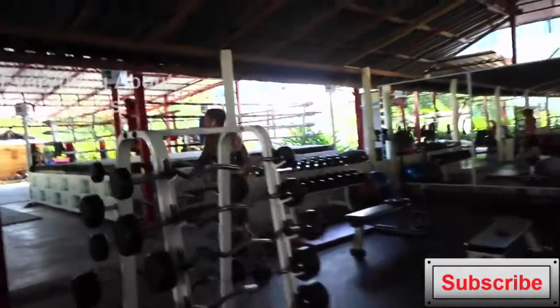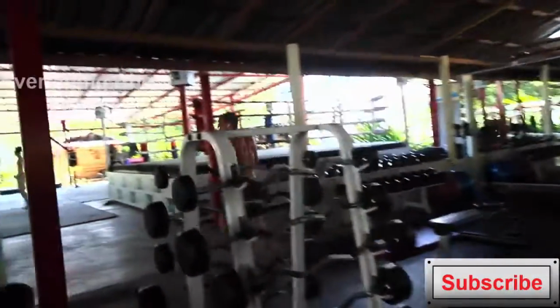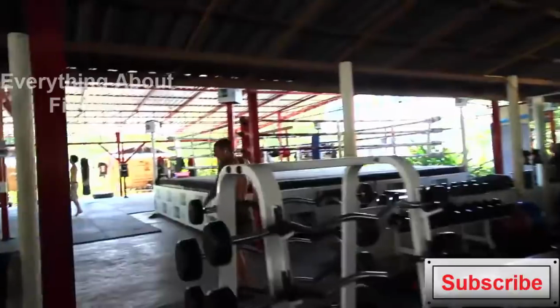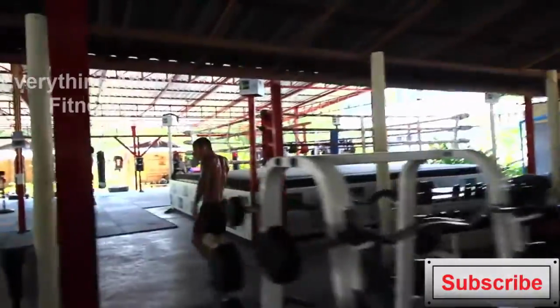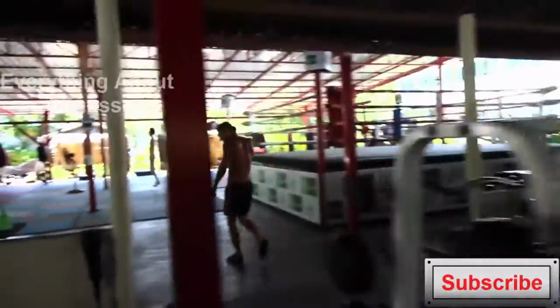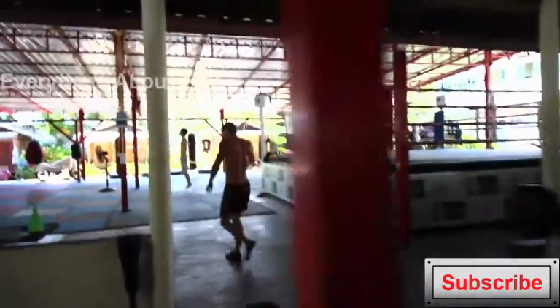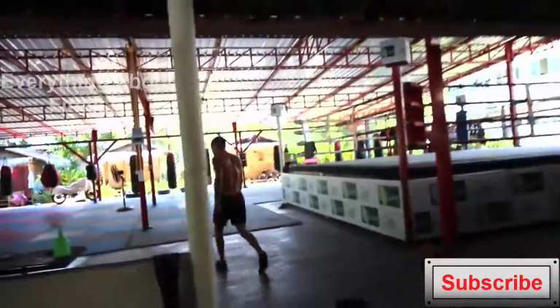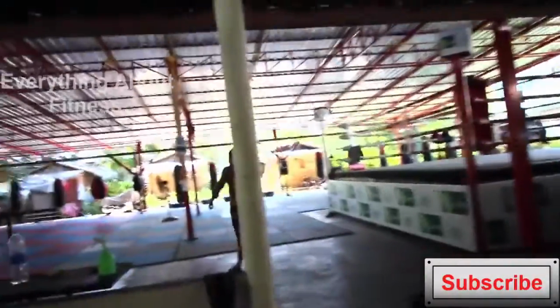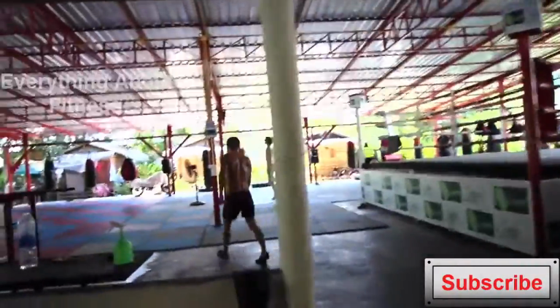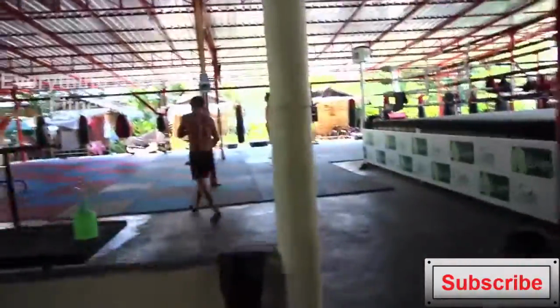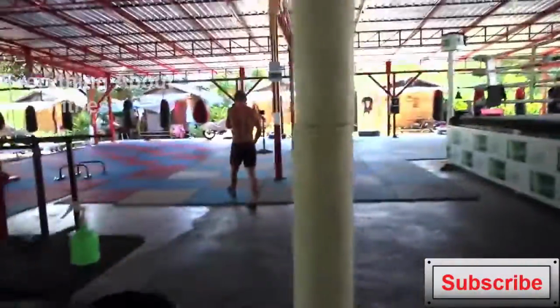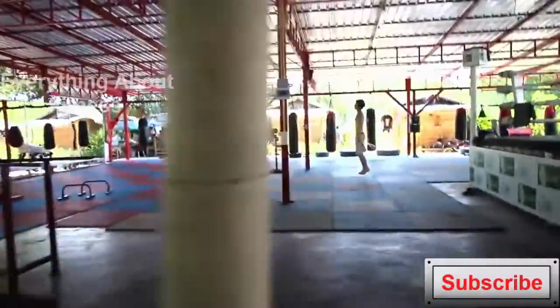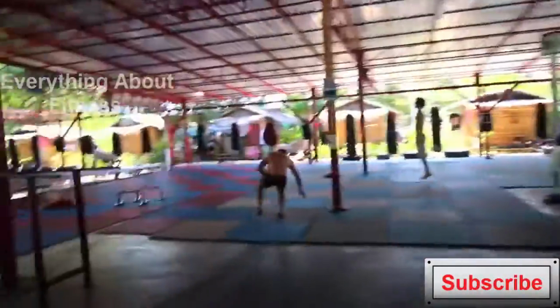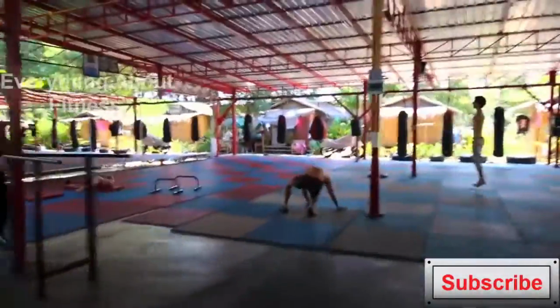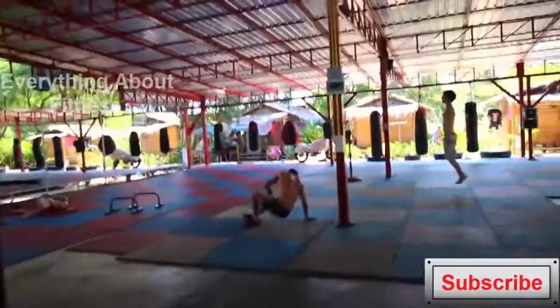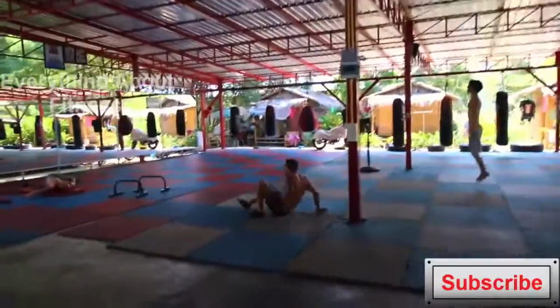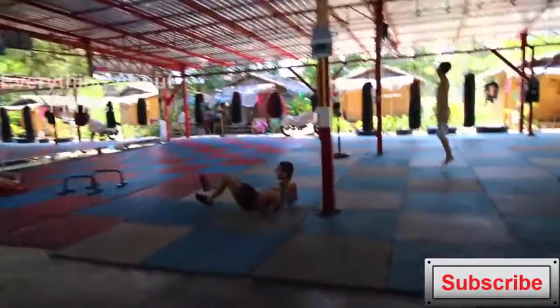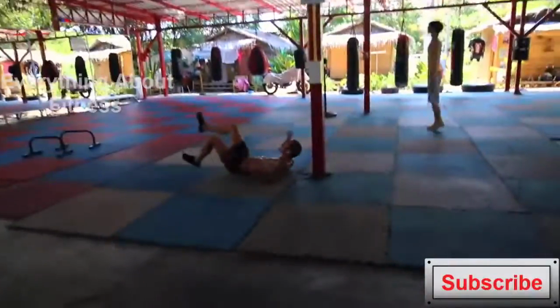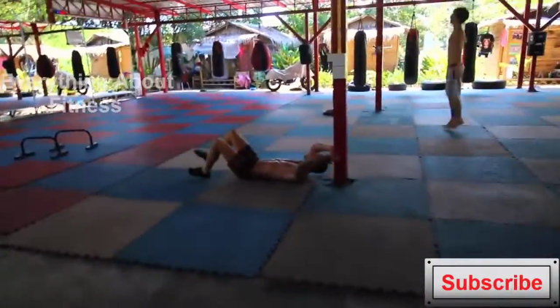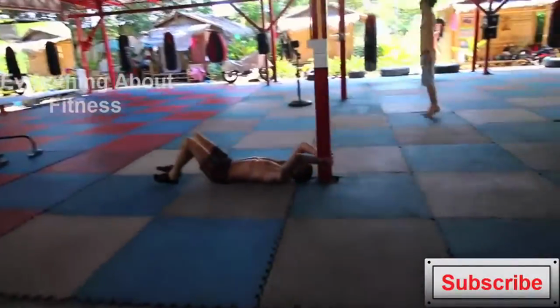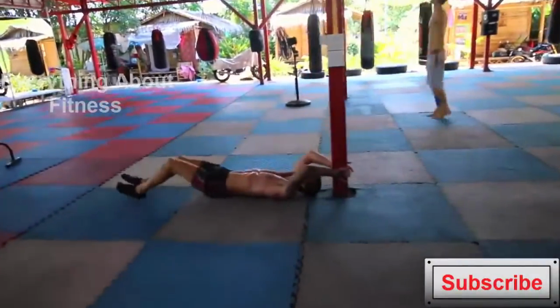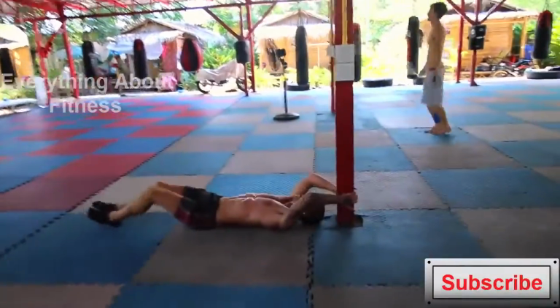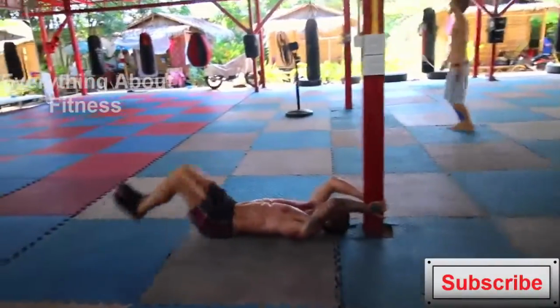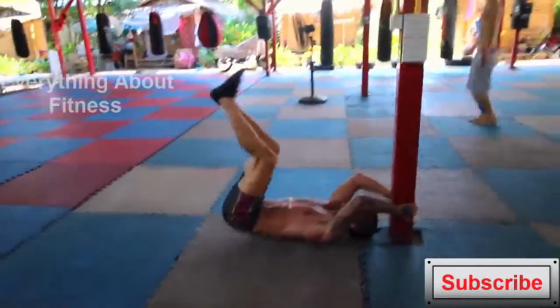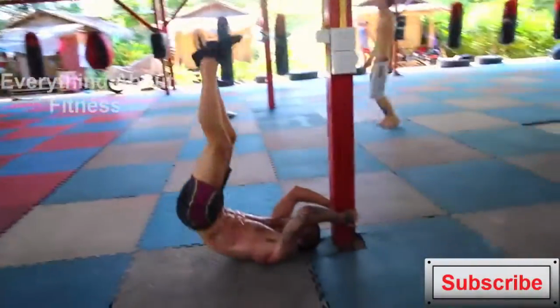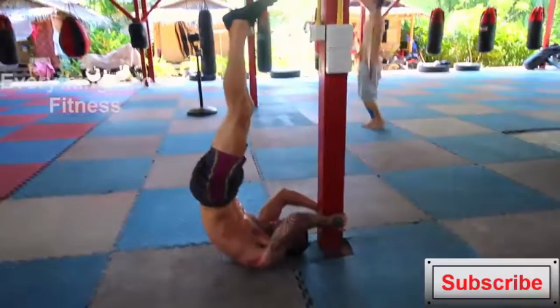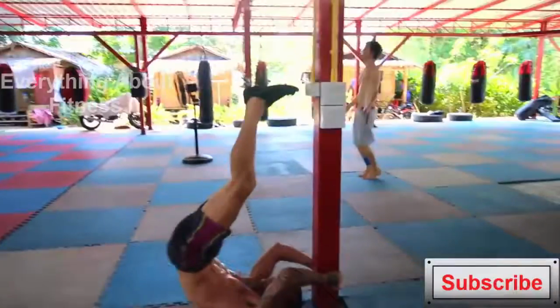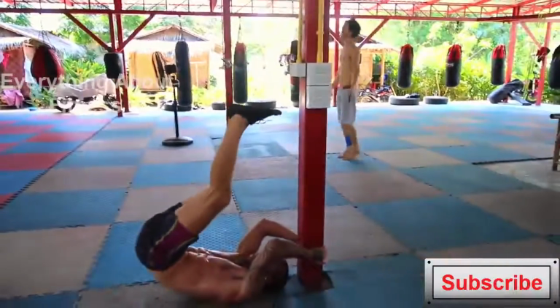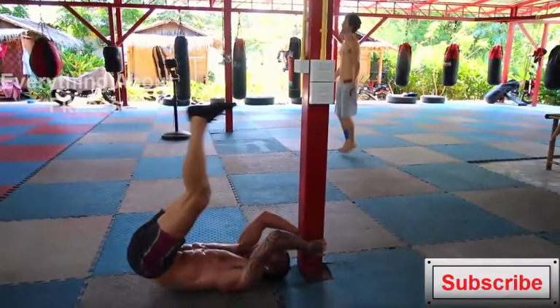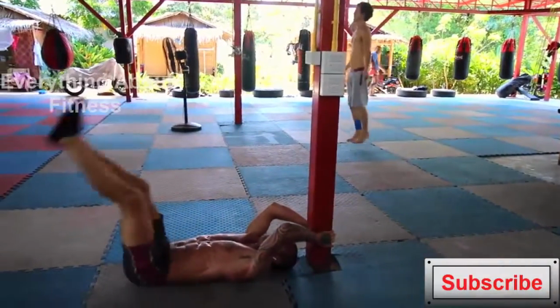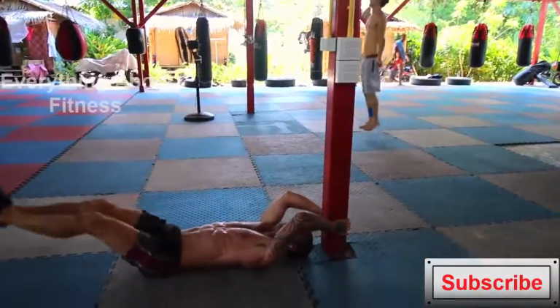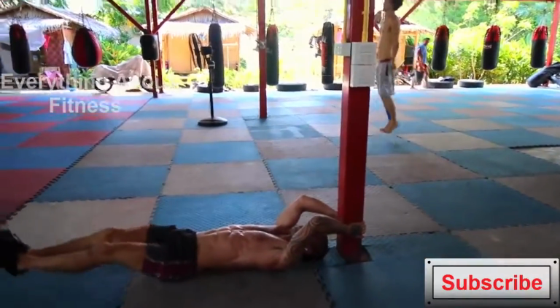As always with my ab exercises I try and rest as little as possible, so as you can see I'm going straight from one ab exercise to the other. But you don't necessarily need to do this — you've got to remember I'm quite an intermediate with ab exercises, so I find that fairly easy to do.